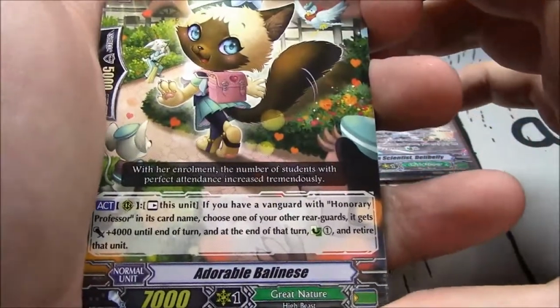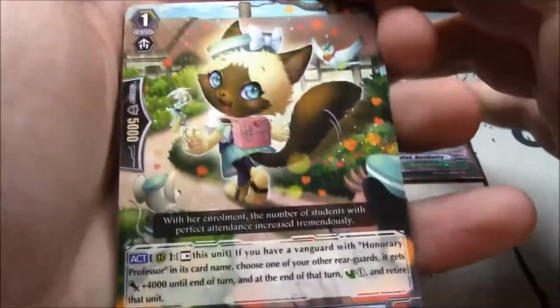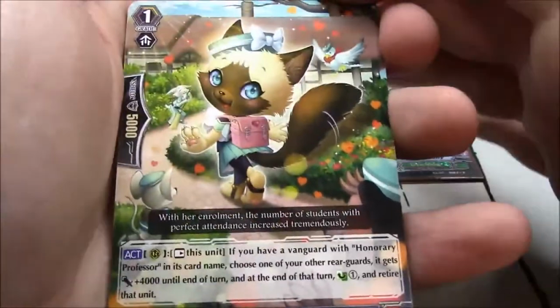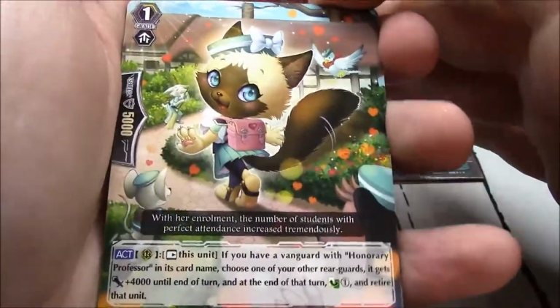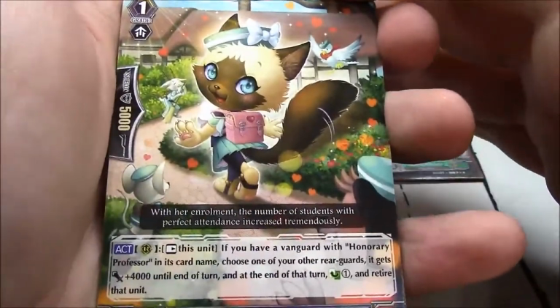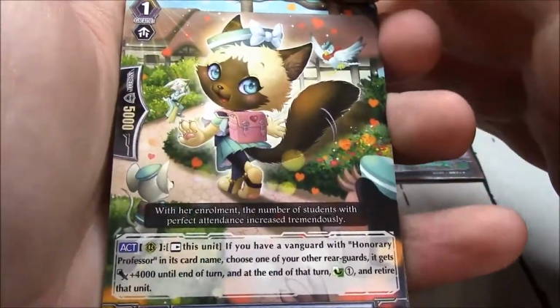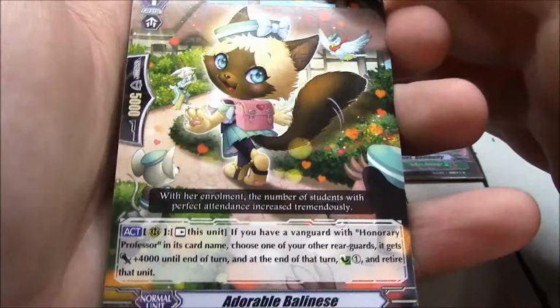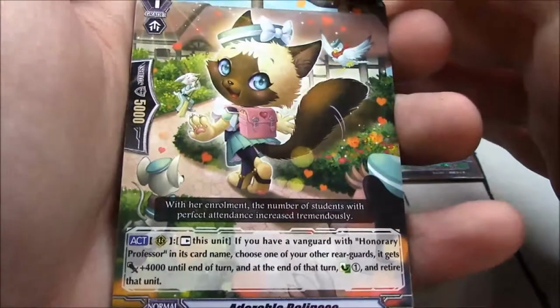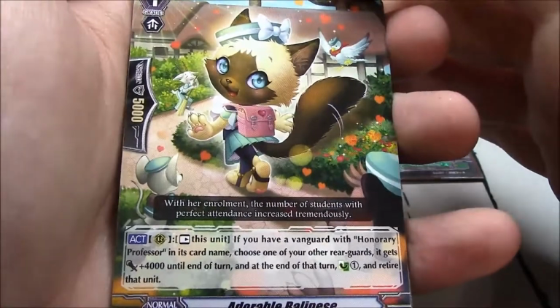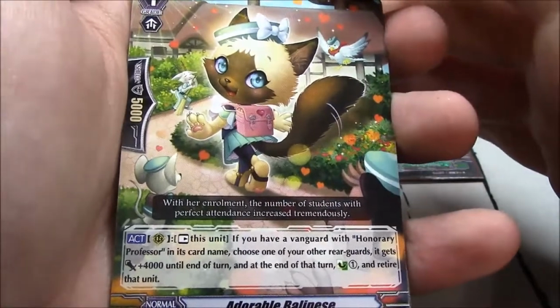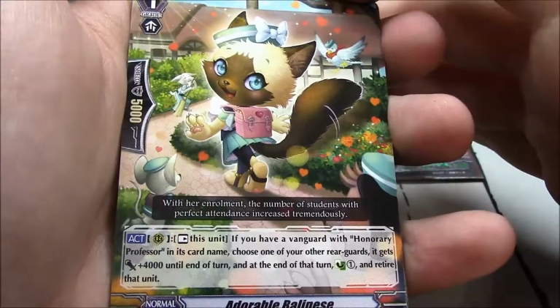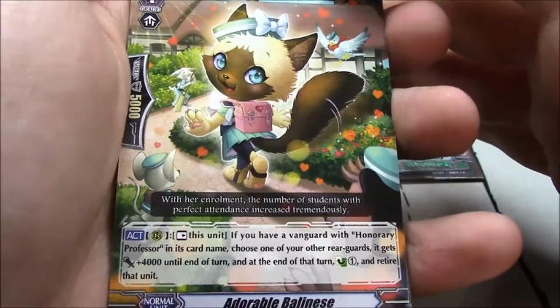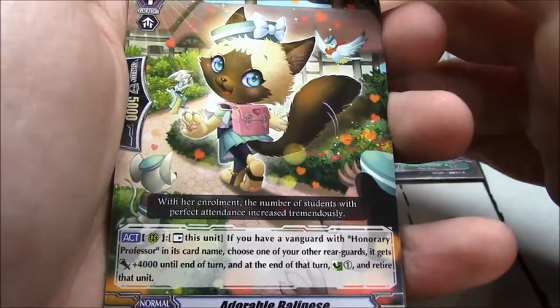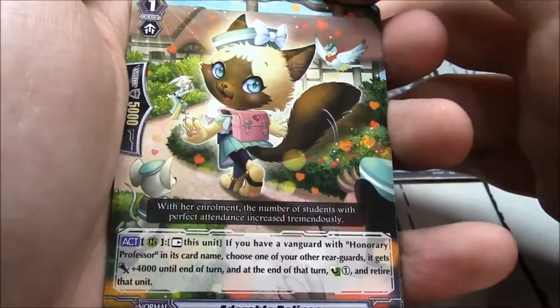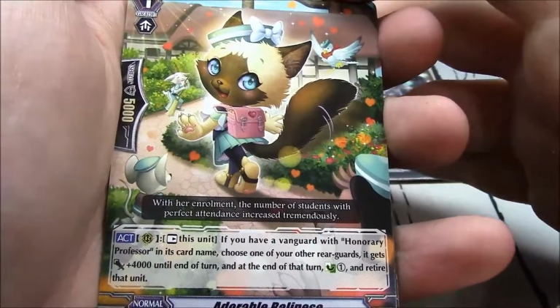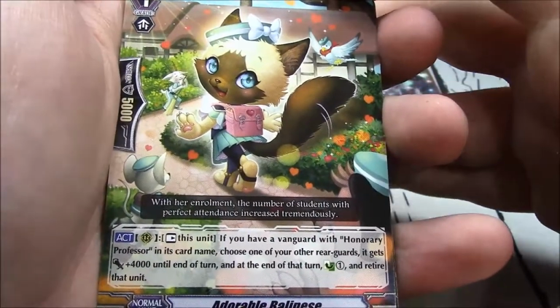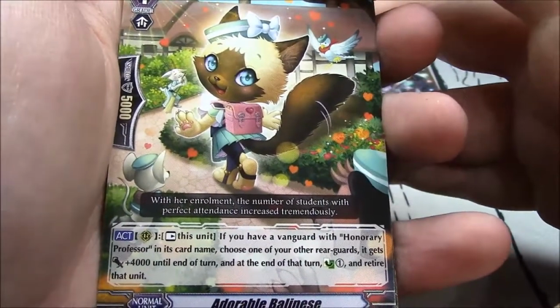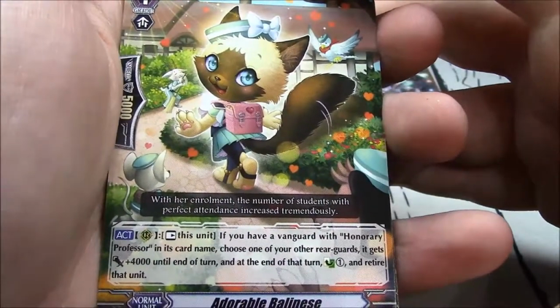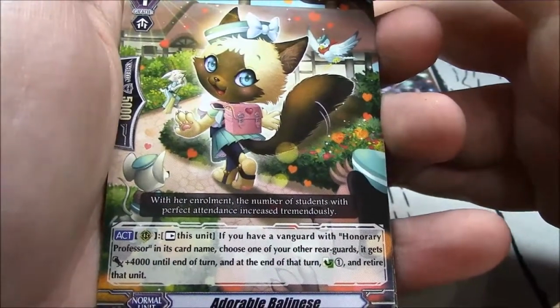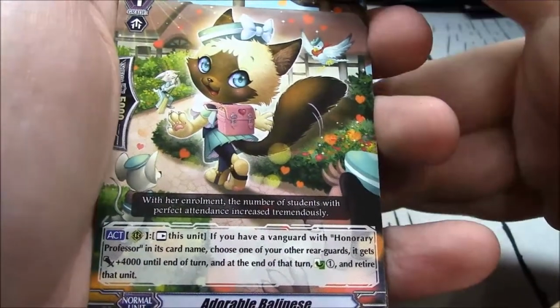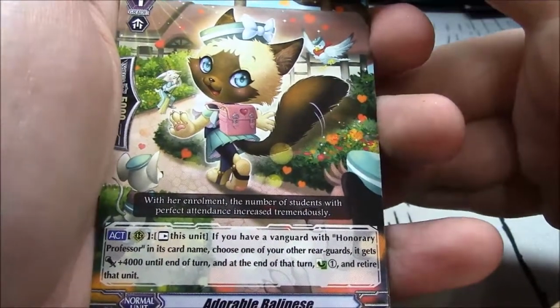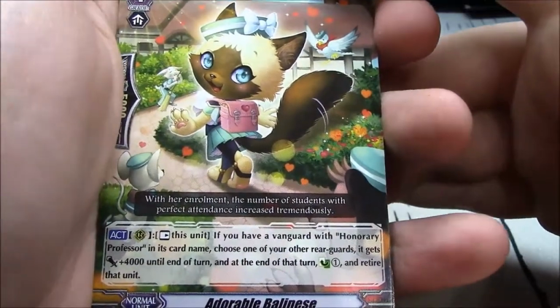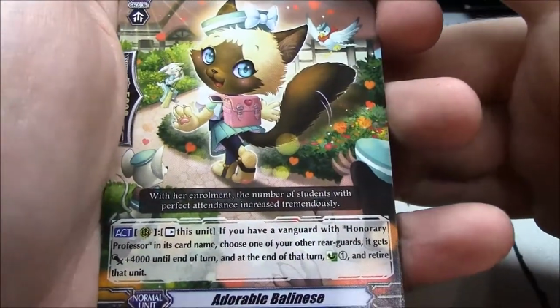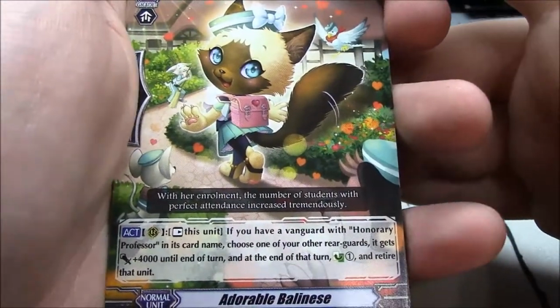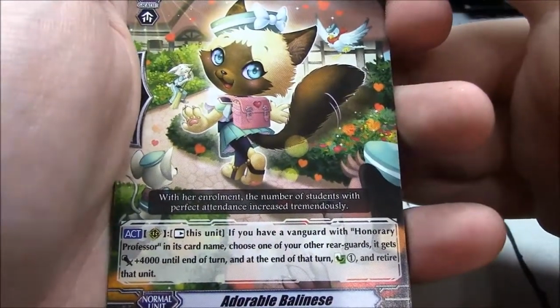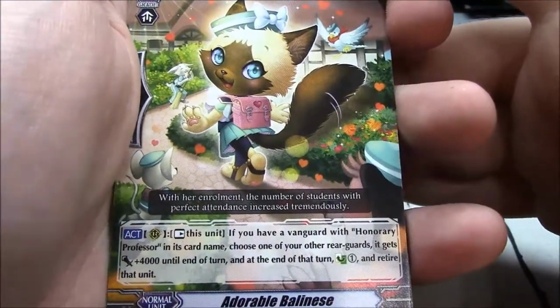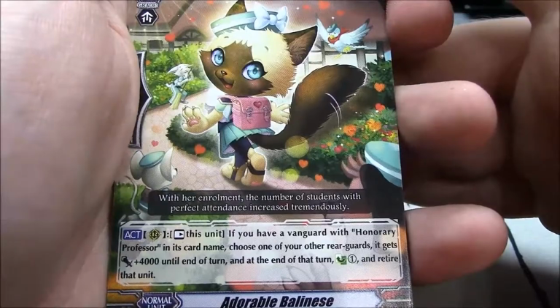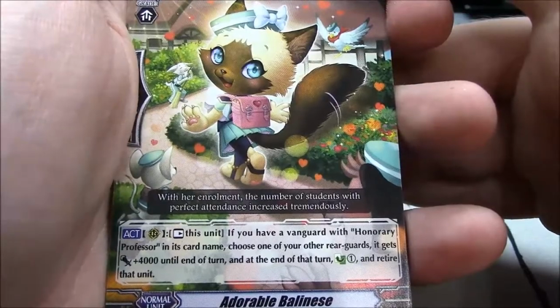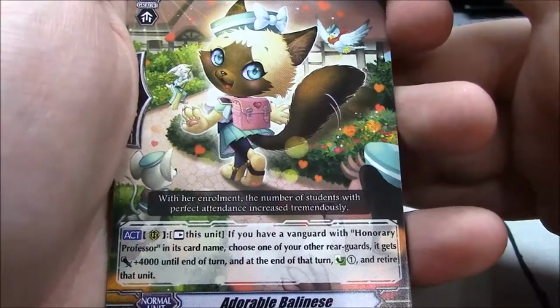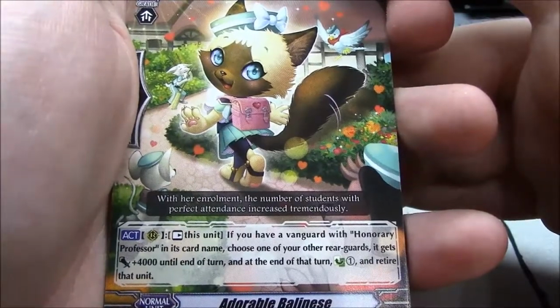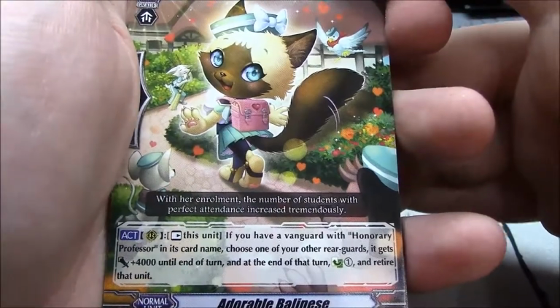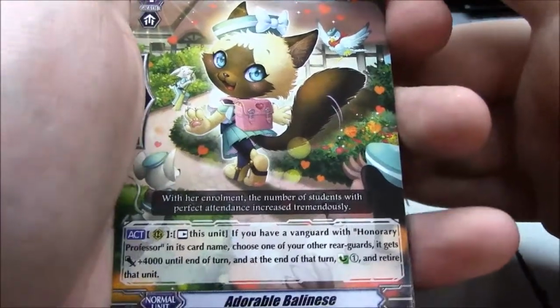Adorable Balinese — rest this unit. If your vanguard has Honorary Prof, choose one of your other rearguards — it gets plus 4k until end of turn. At the end of the turn, countercharge 1 and retire that unit.